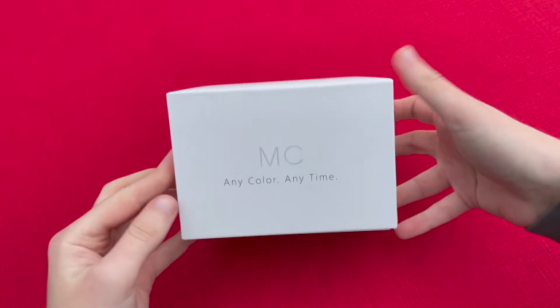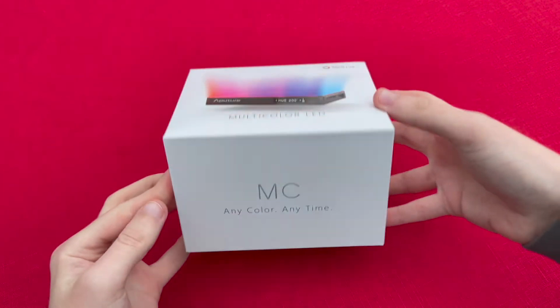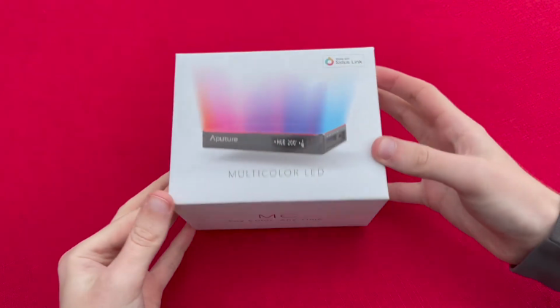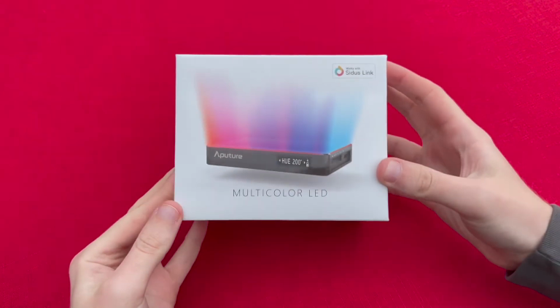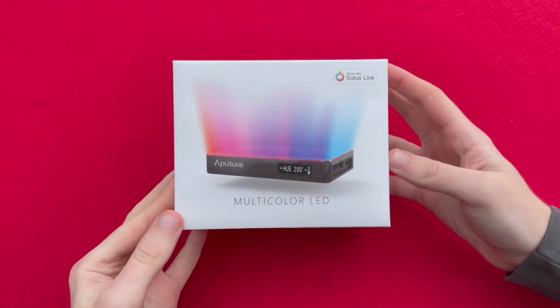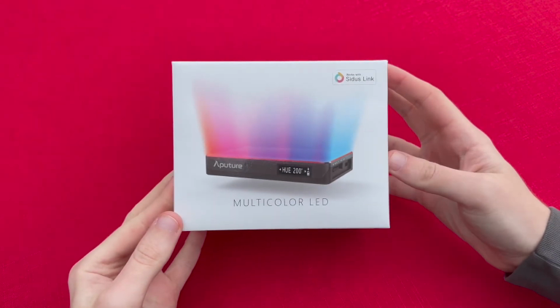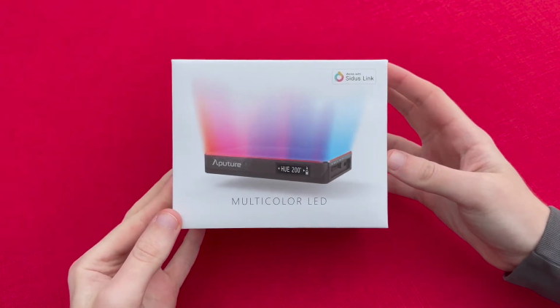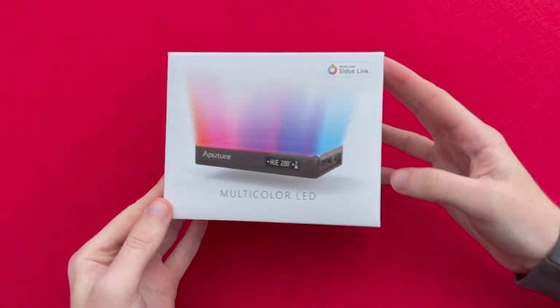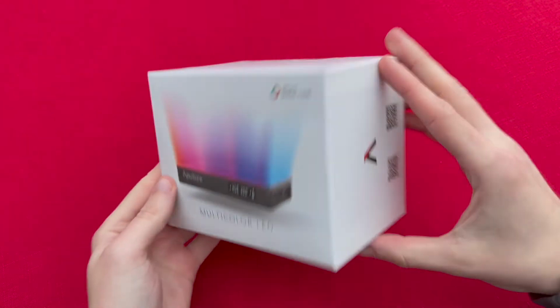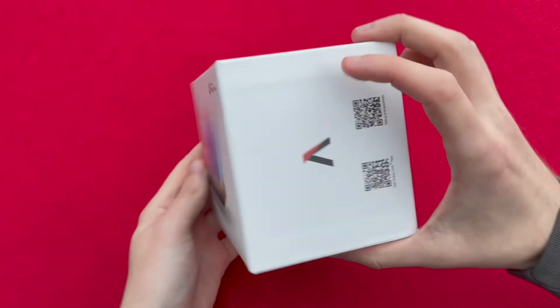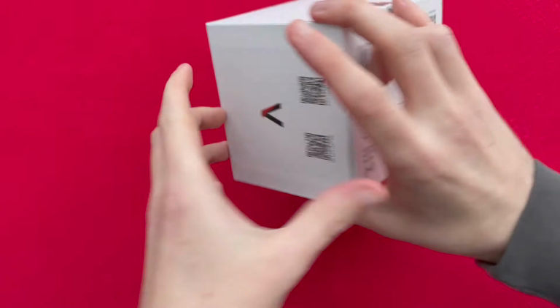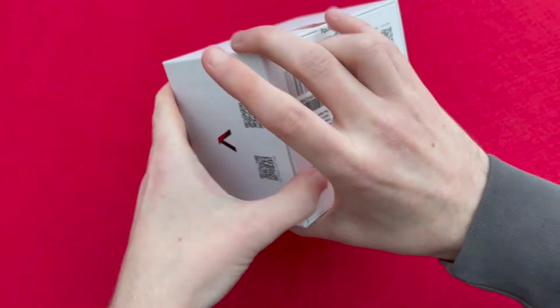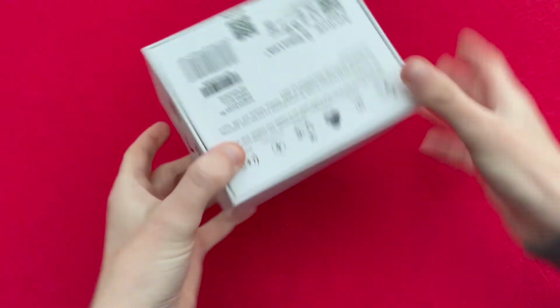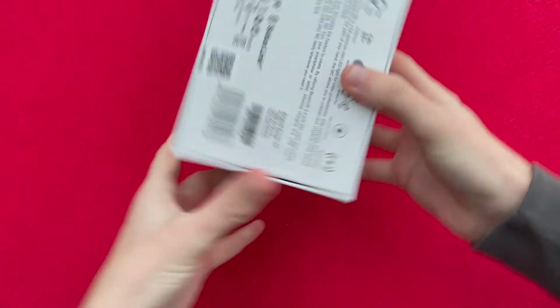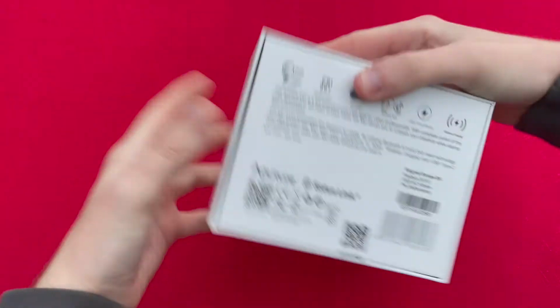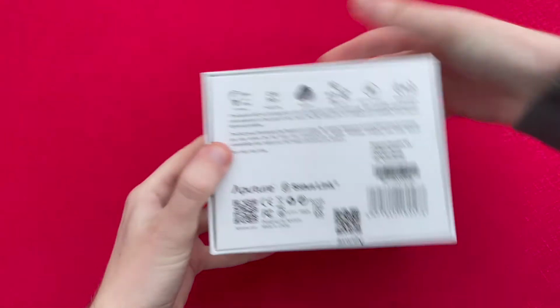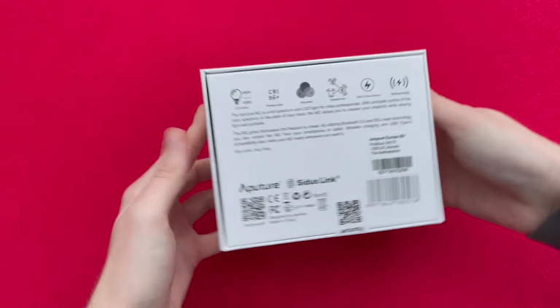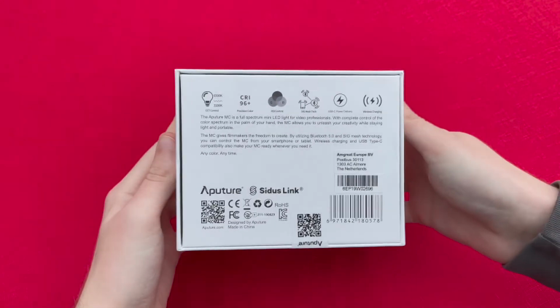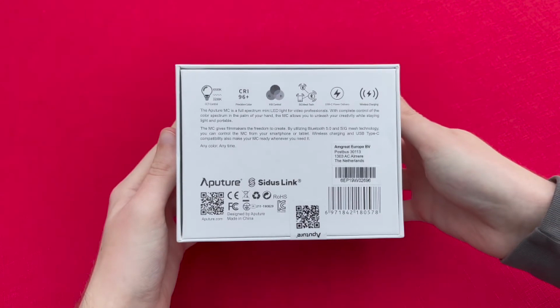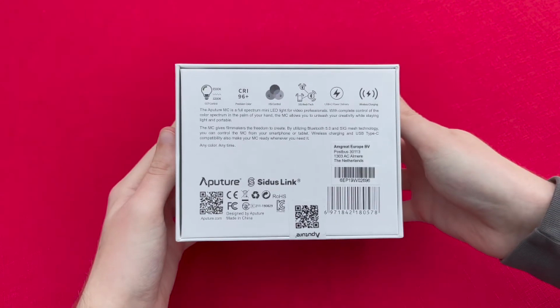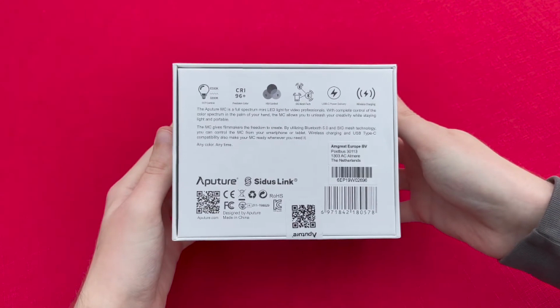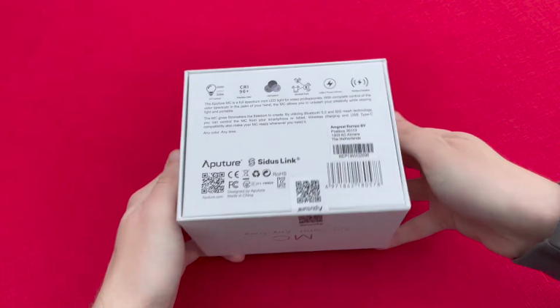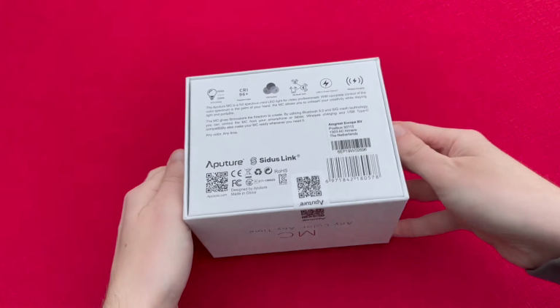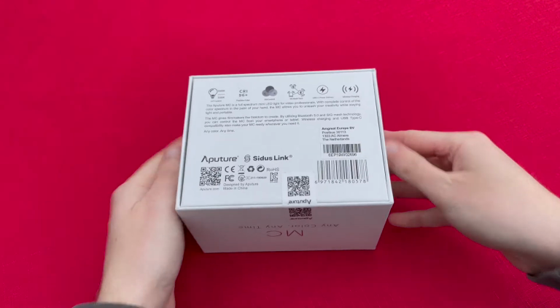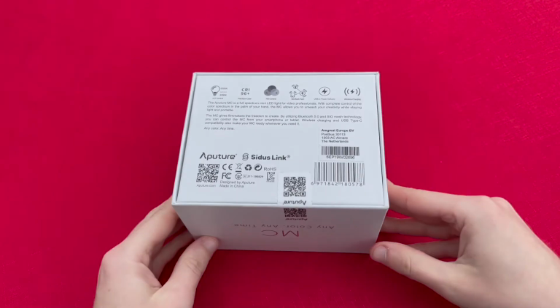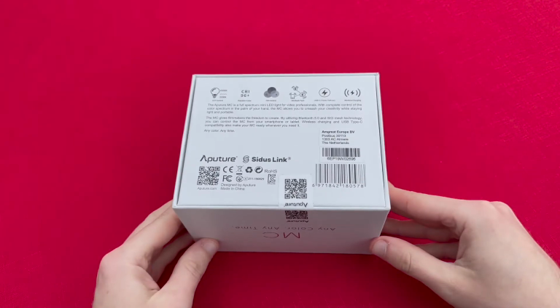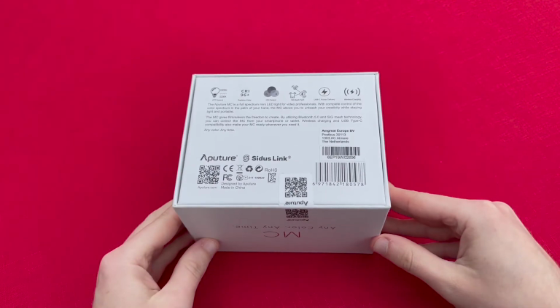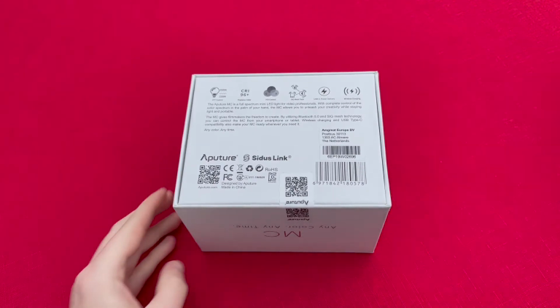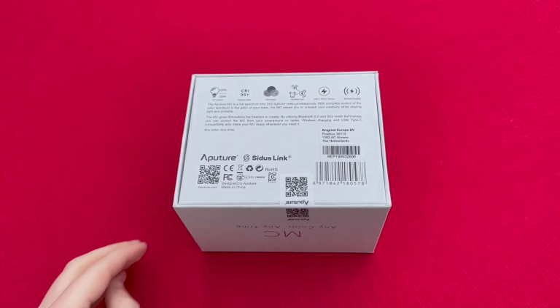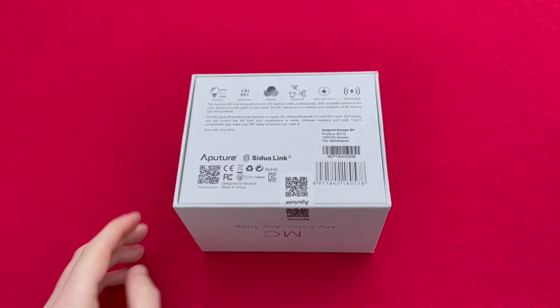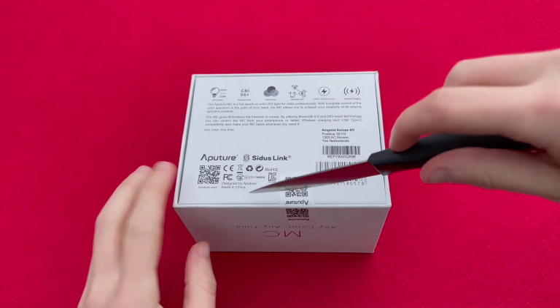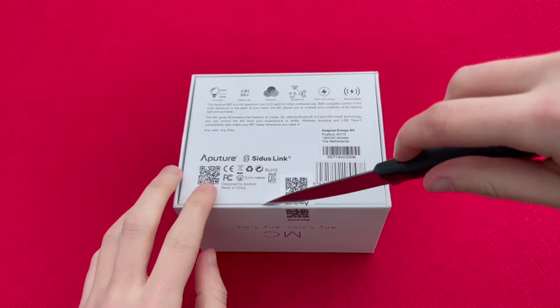Now this is 'any colour, any time' as you can see on the box. It is a small LED light that you use for filmmaking and videography. You can see all the features on the back of the box. We'll jump straight in and get to the unboxing.